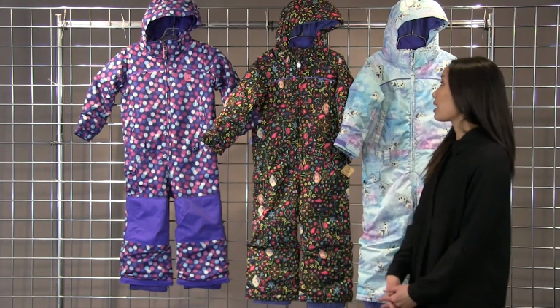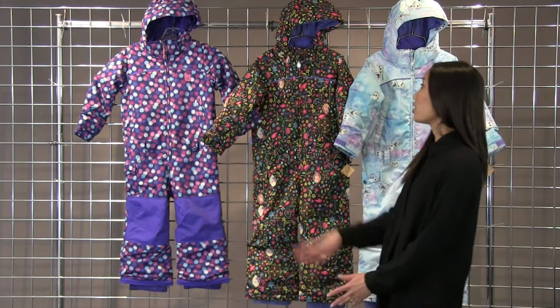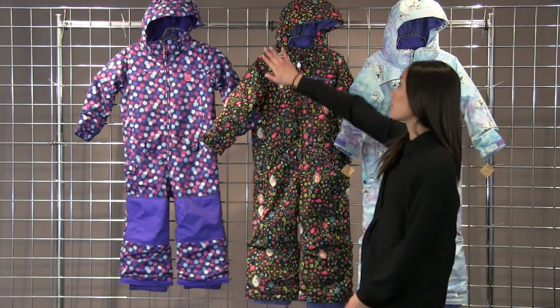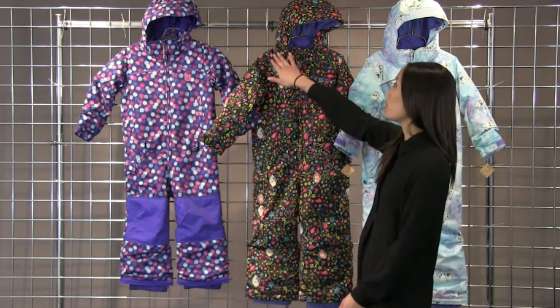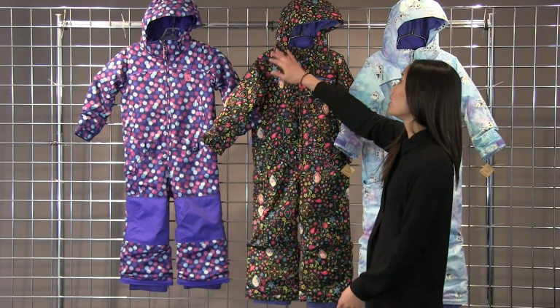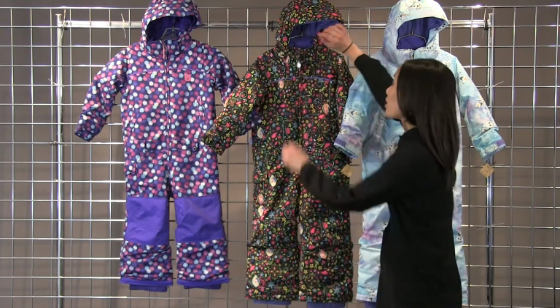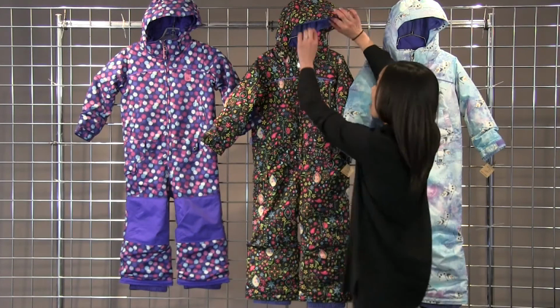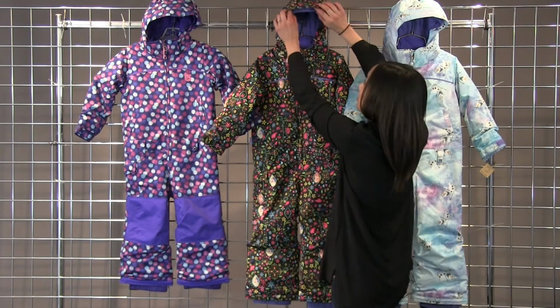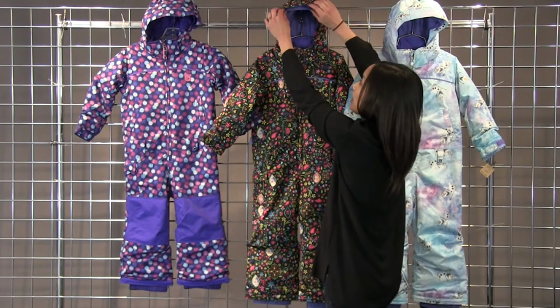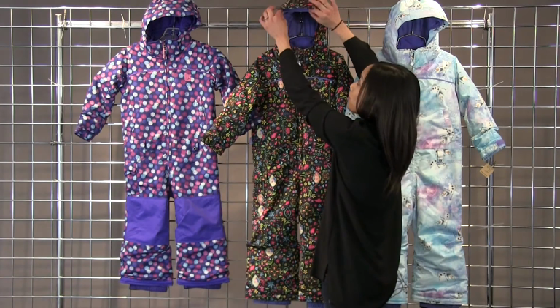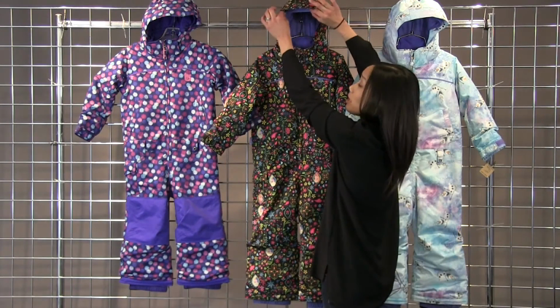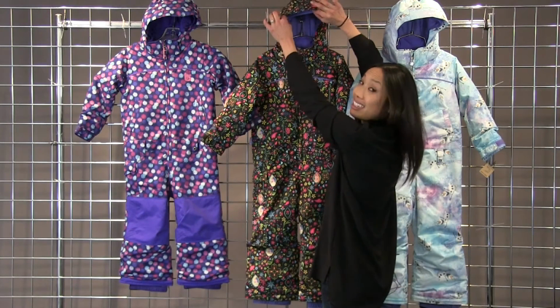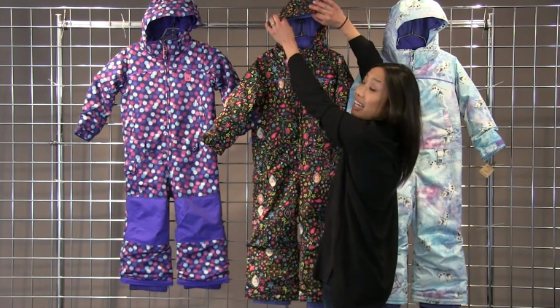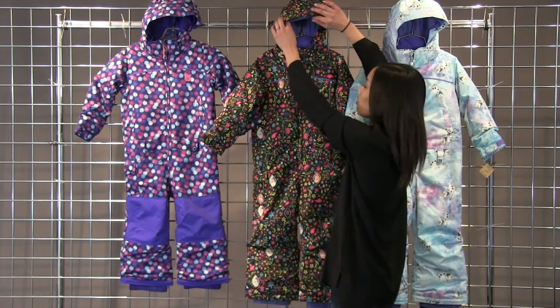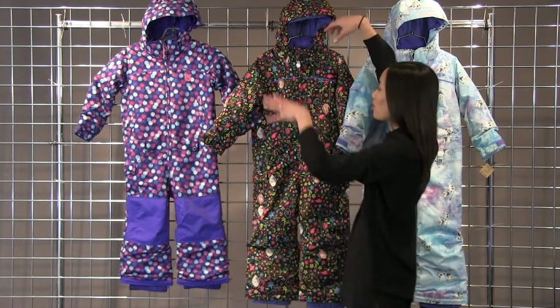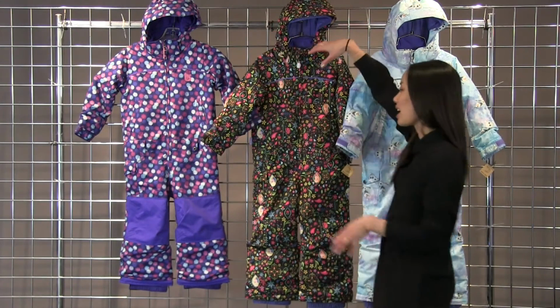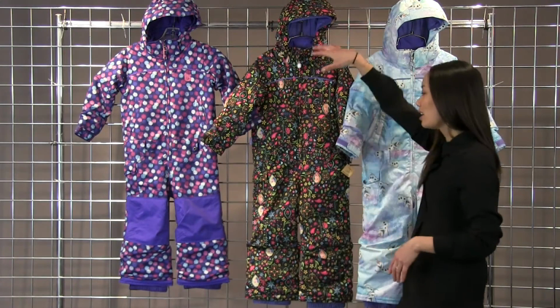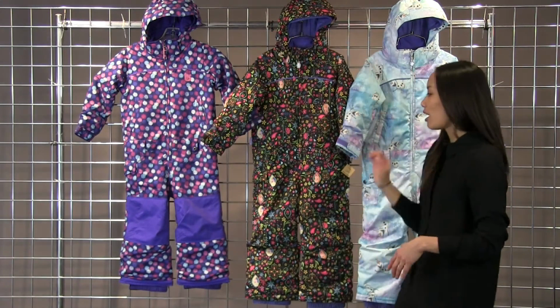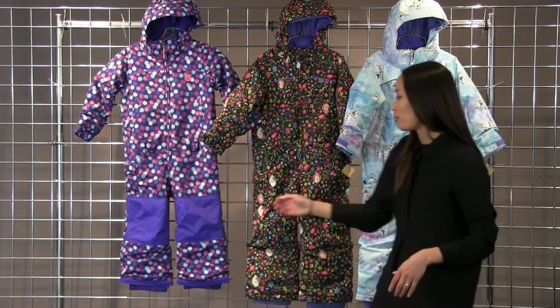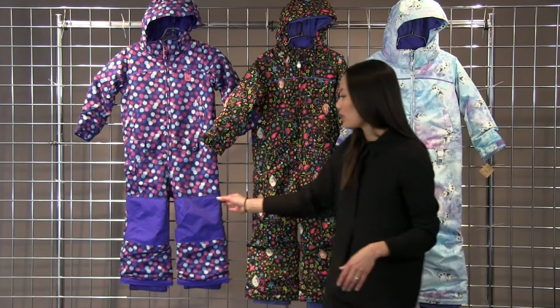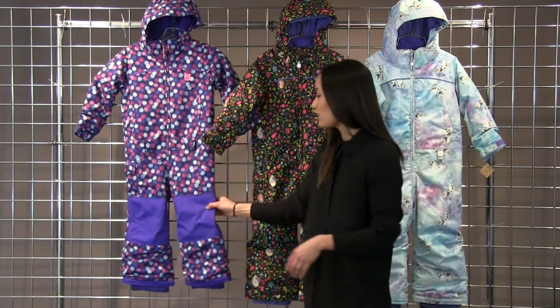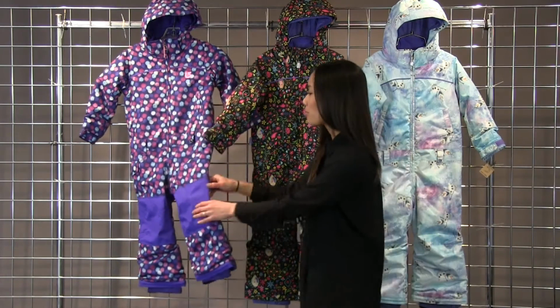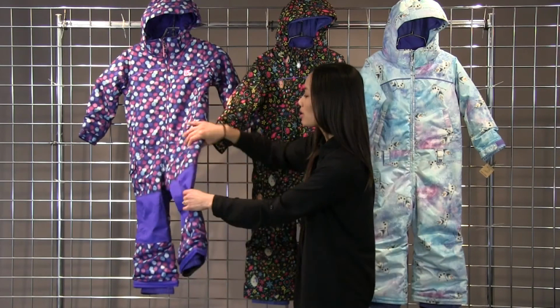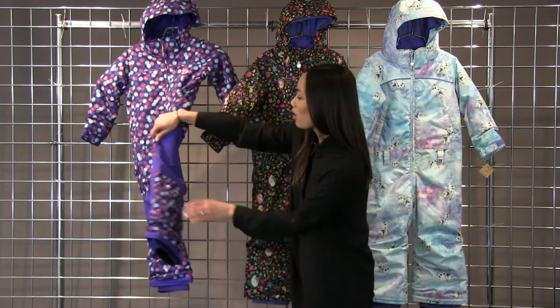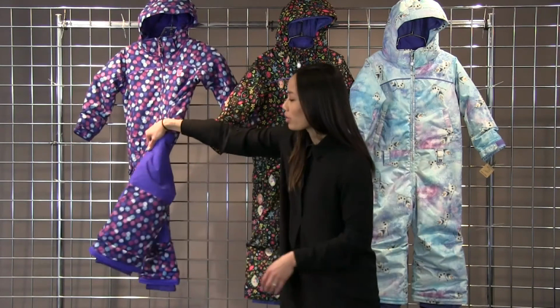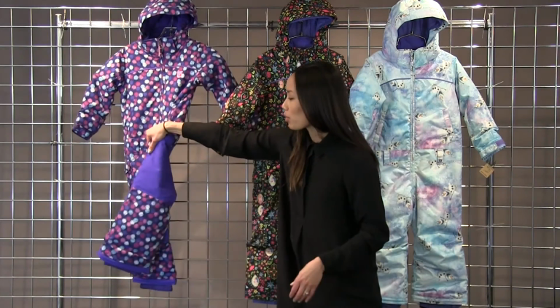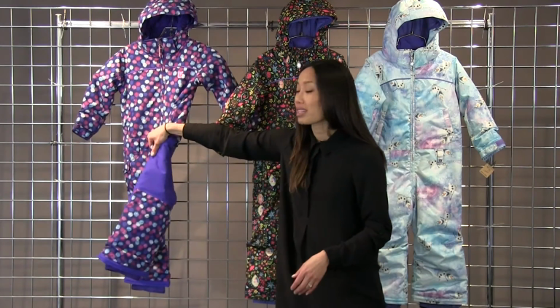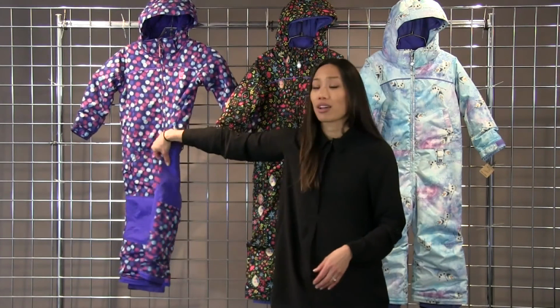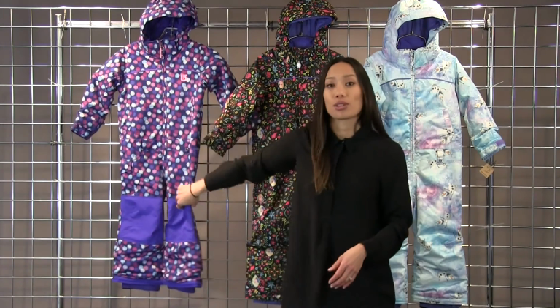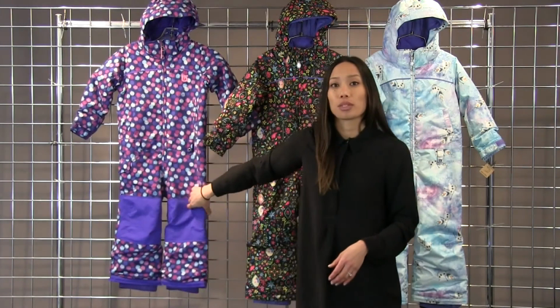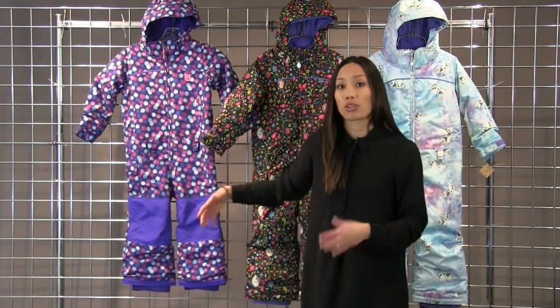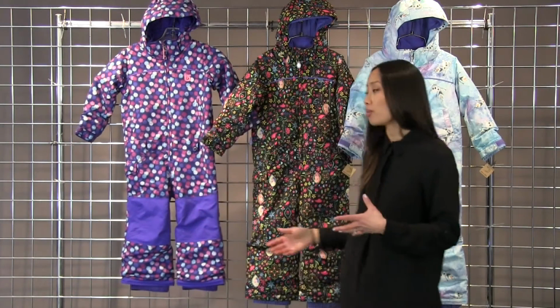The hood is removable. It also has a hood gaiter so it will keep it nice and tight over your little one's head. The knees and butts are reinforced with nylon so it will be more durable.